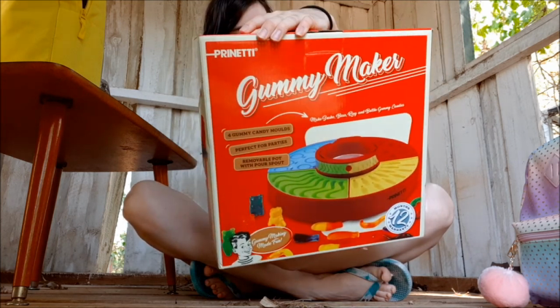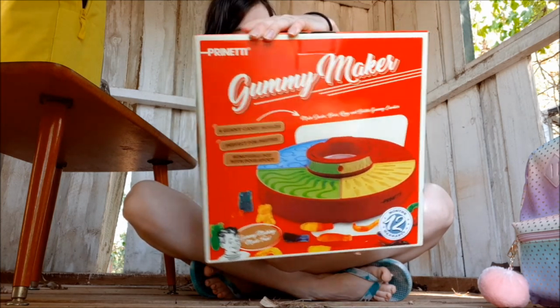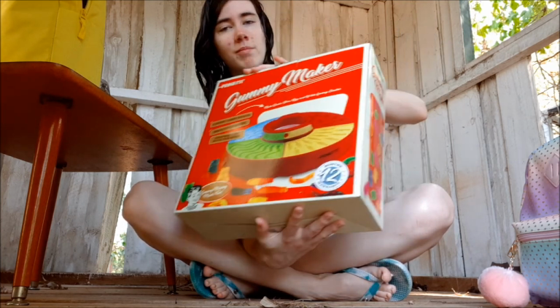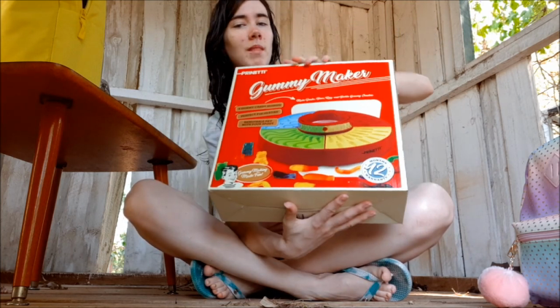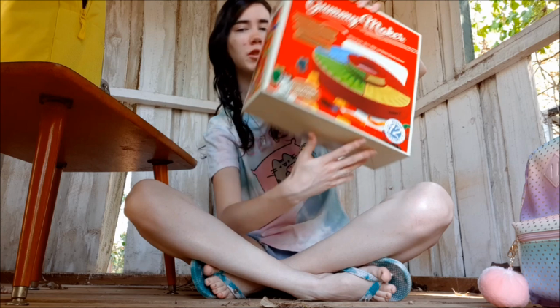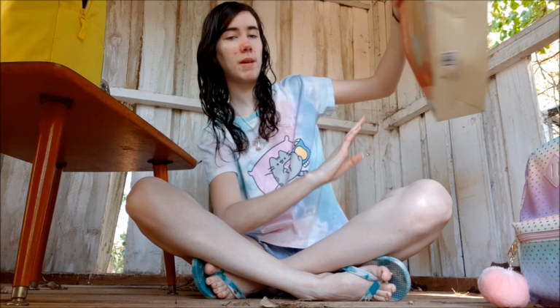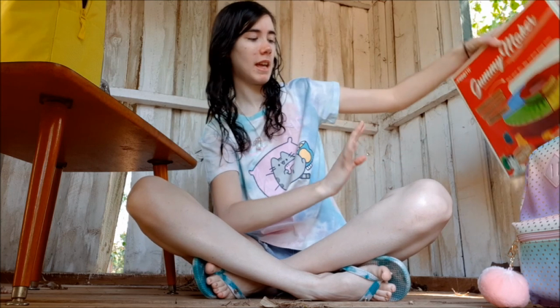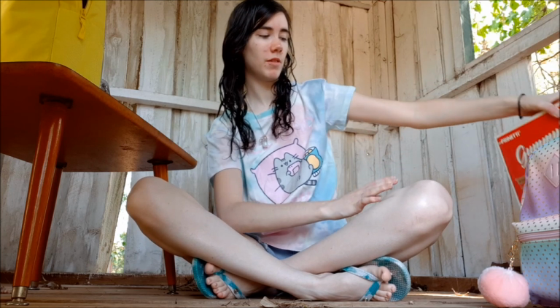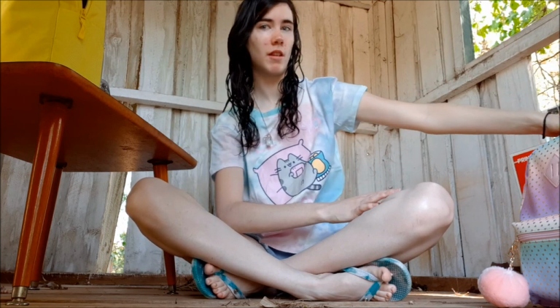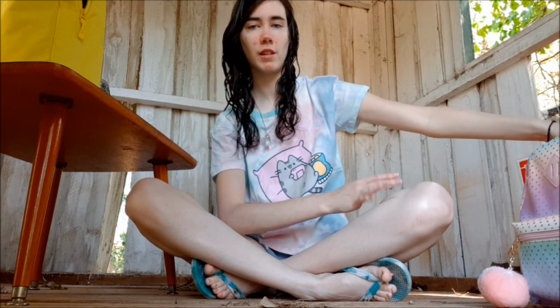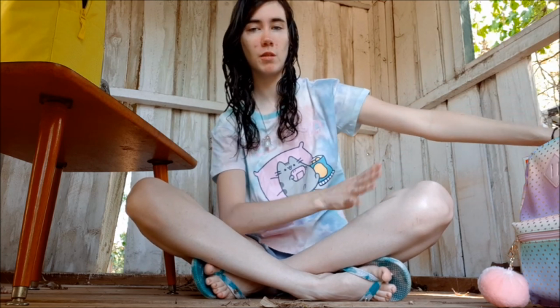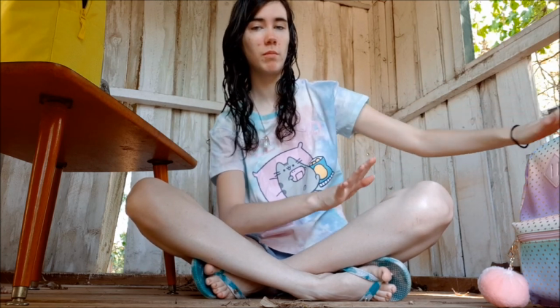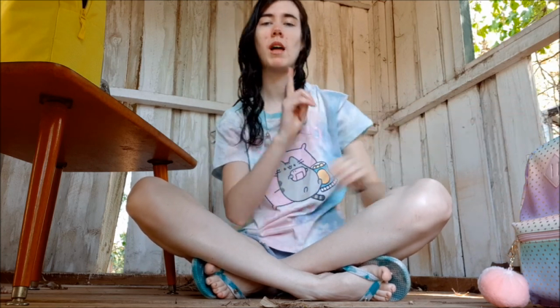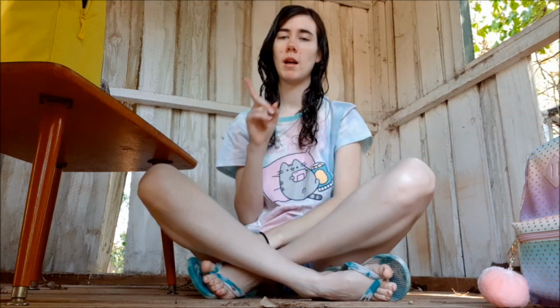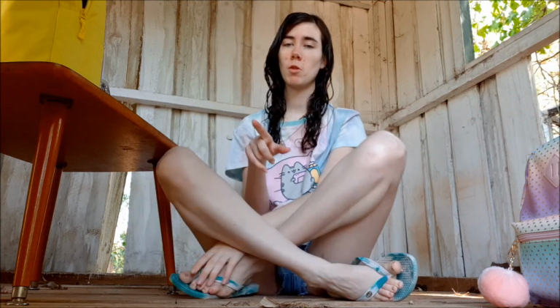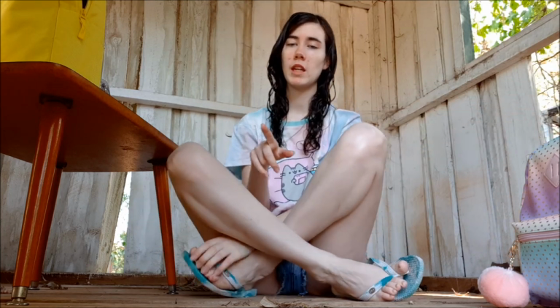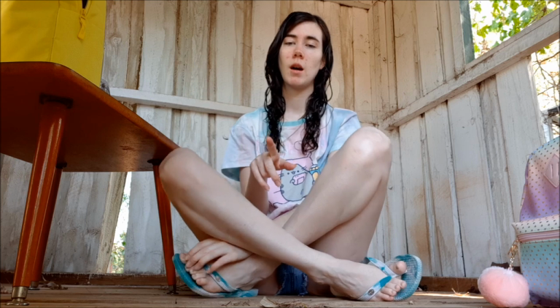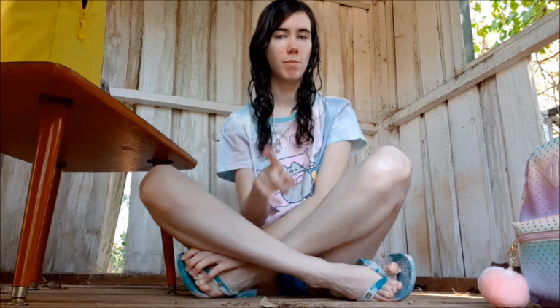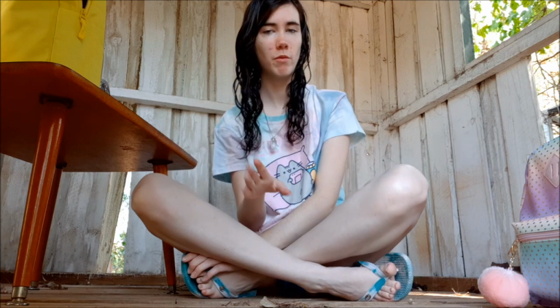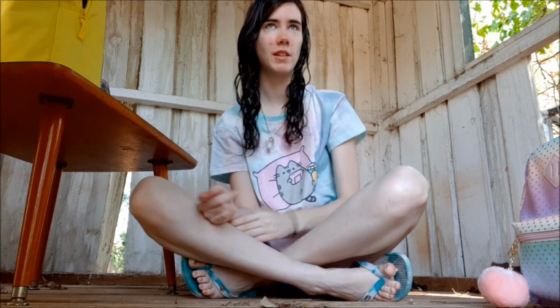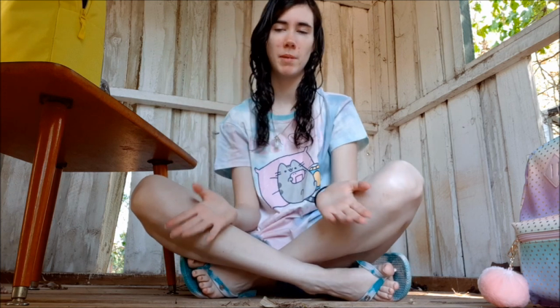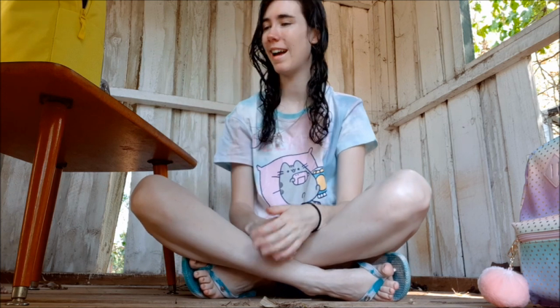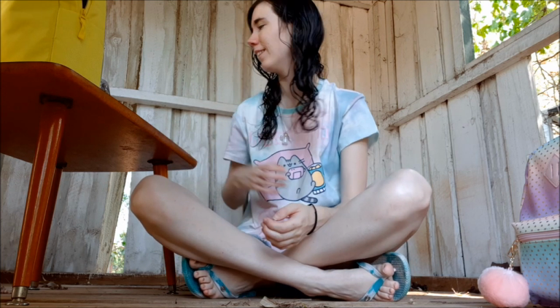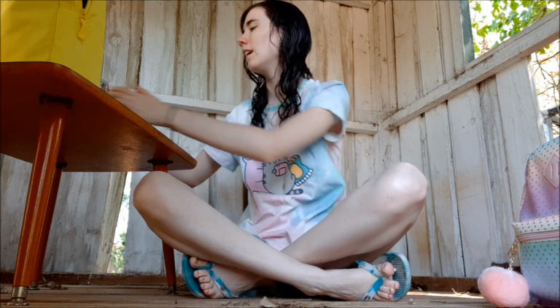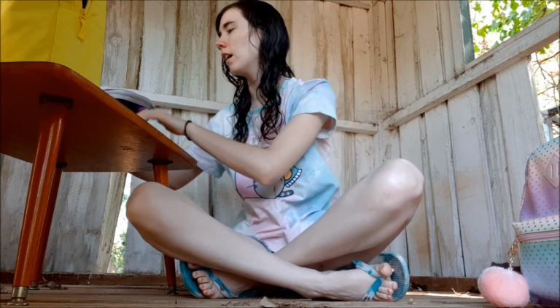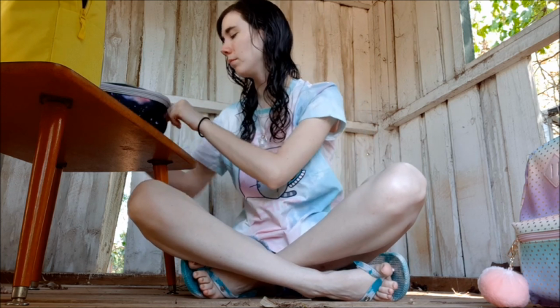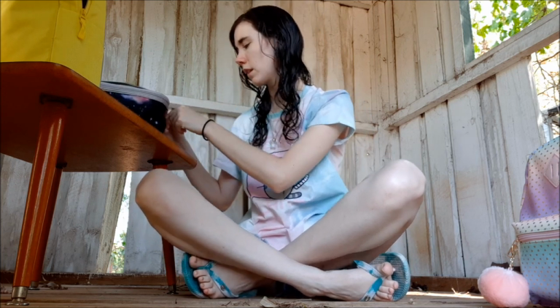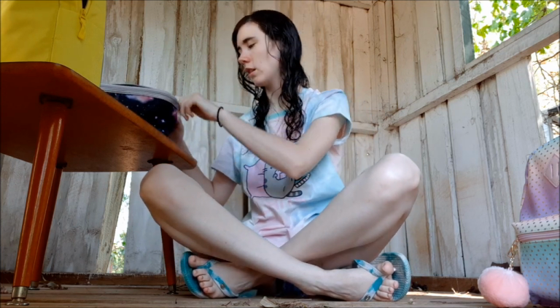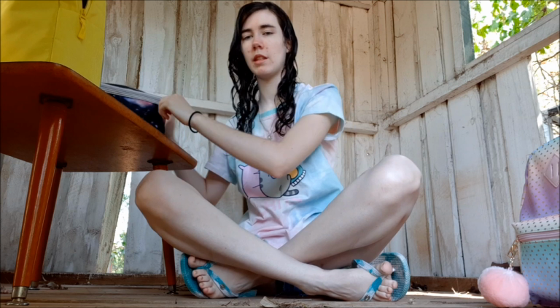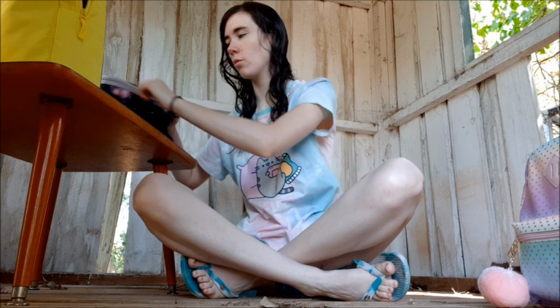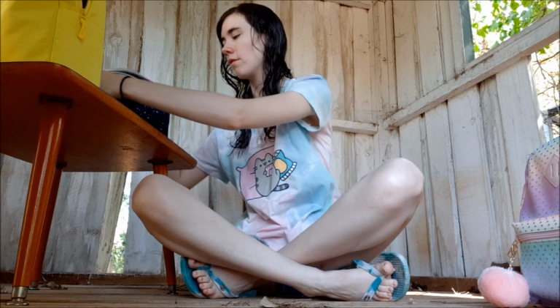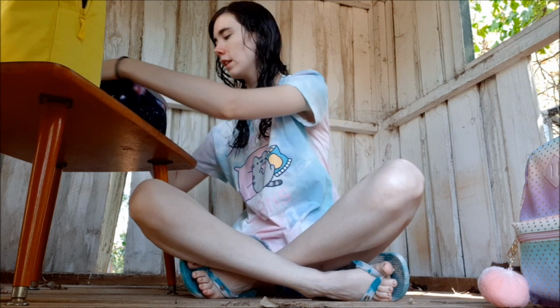I was not expecting any of this stuff — well, the smoothie book I was, because I picked that out. Now there's some more stuff in here.